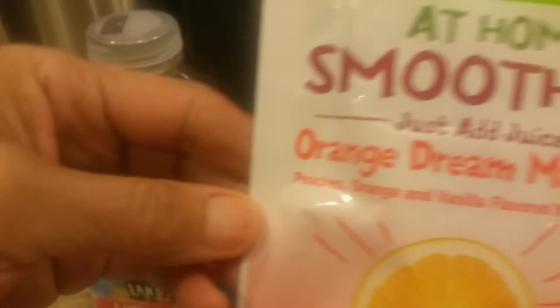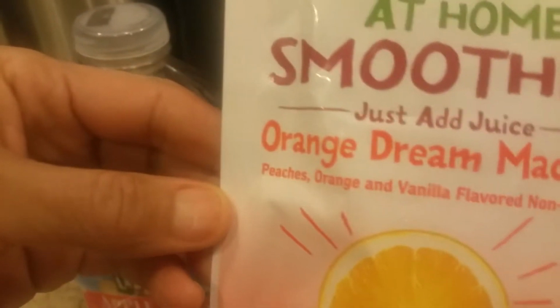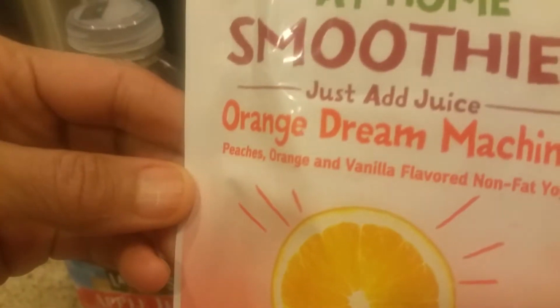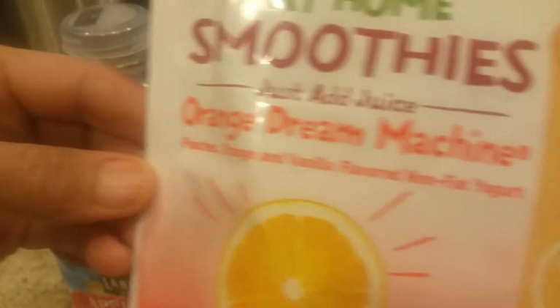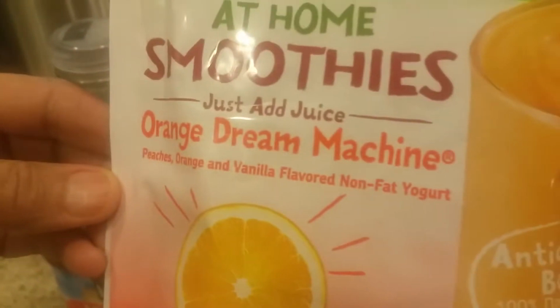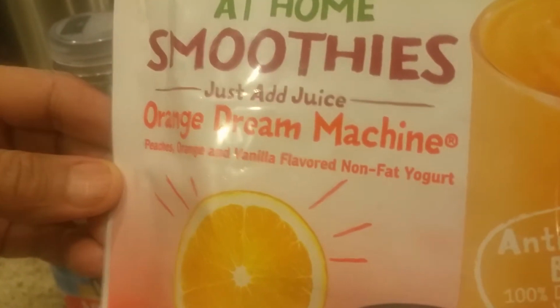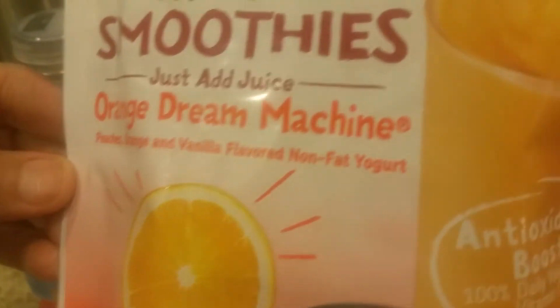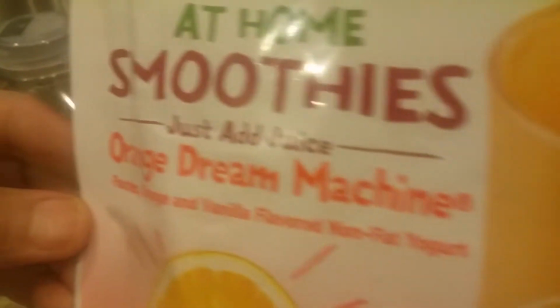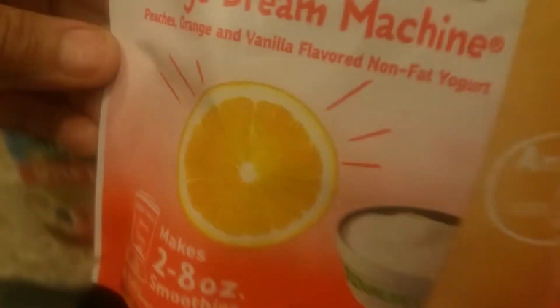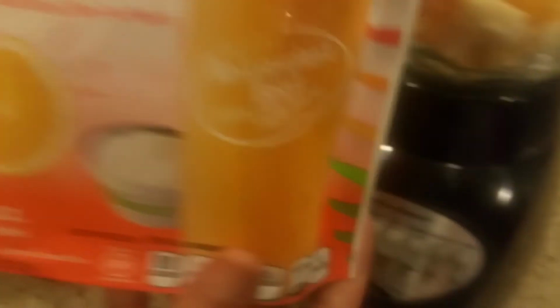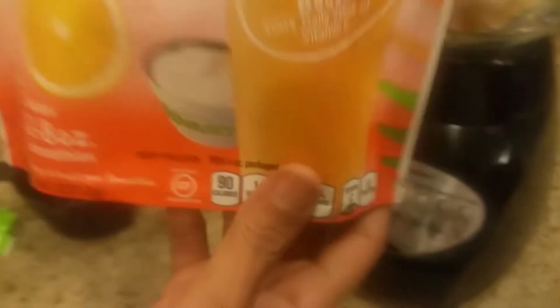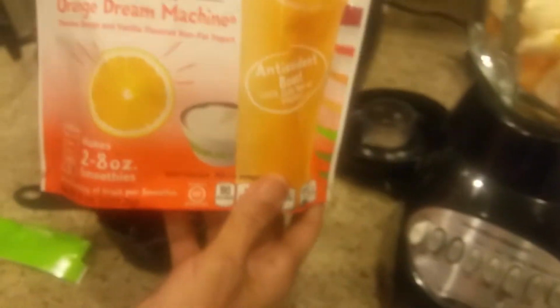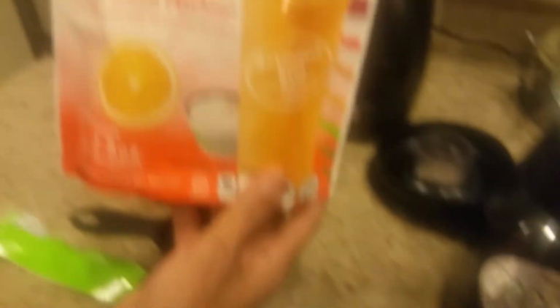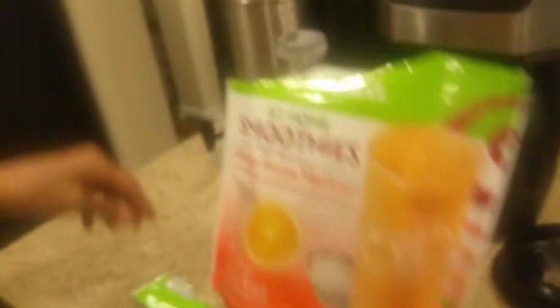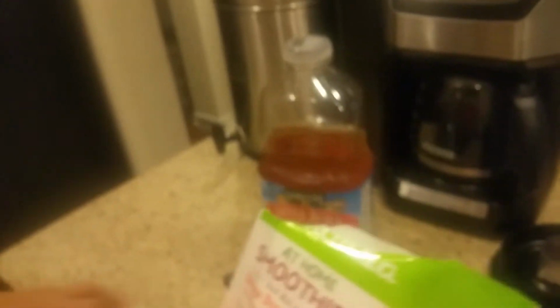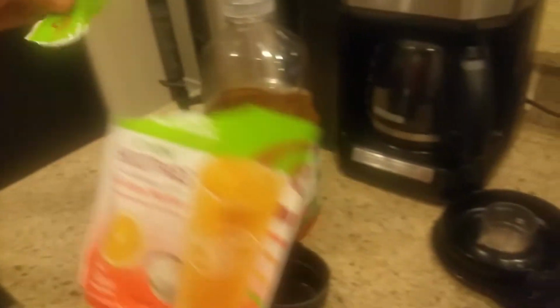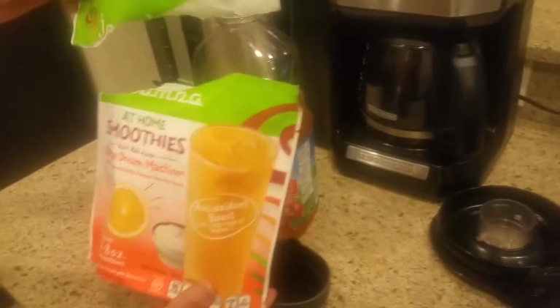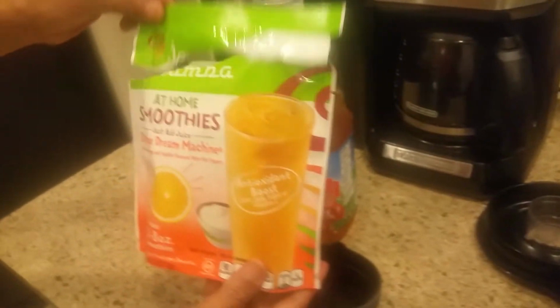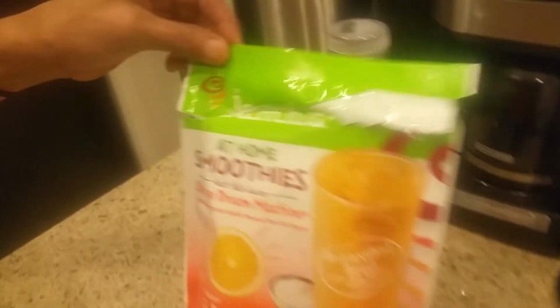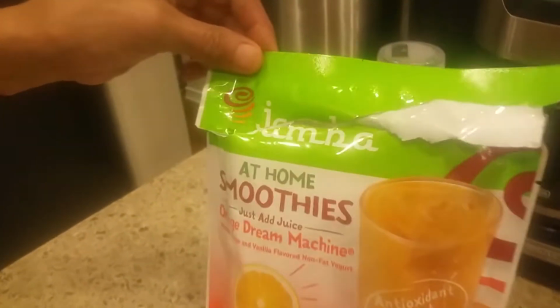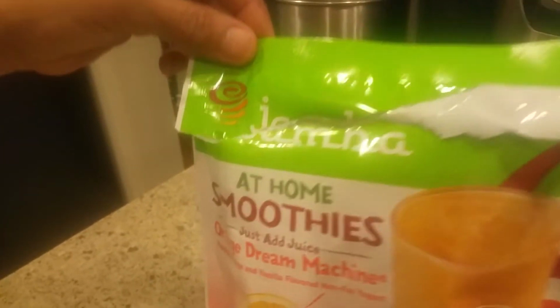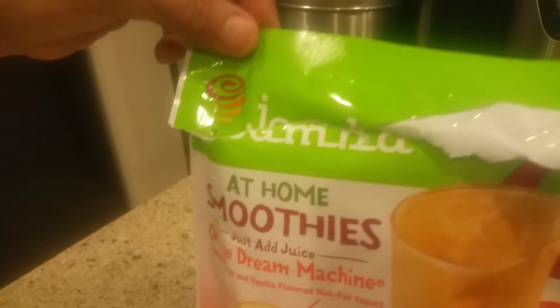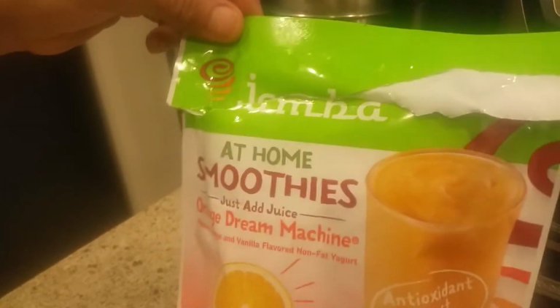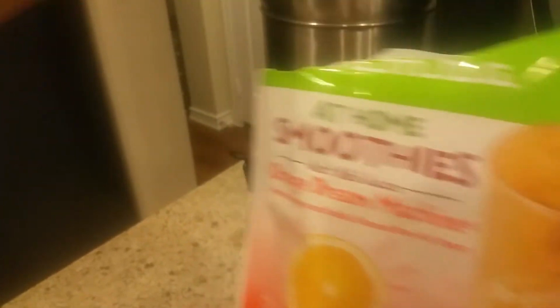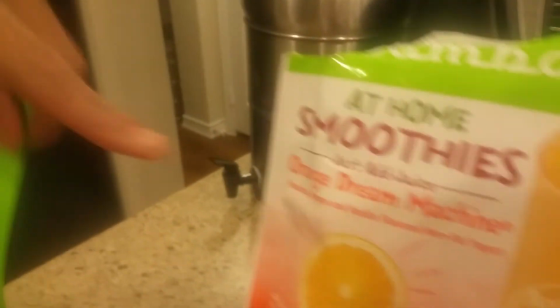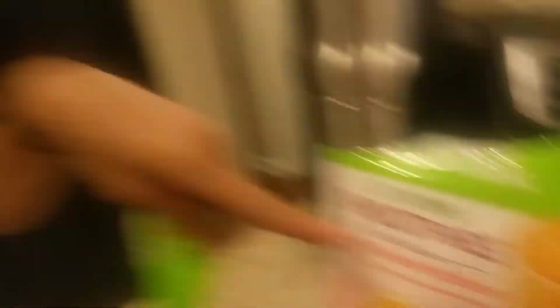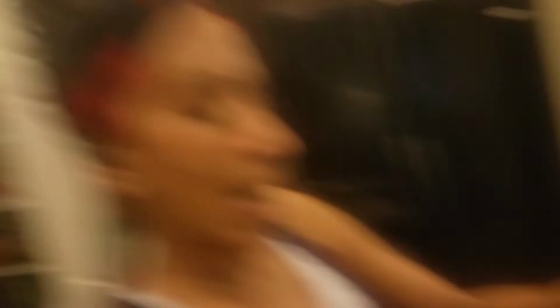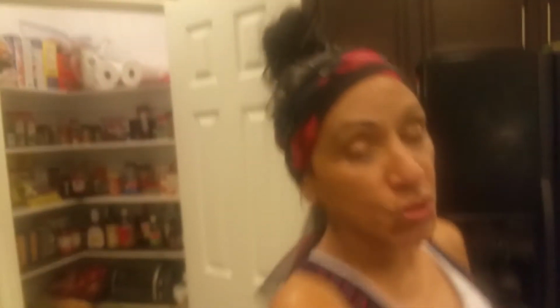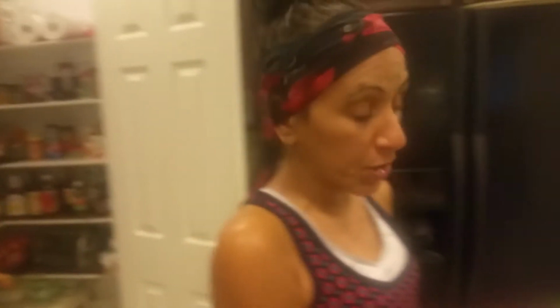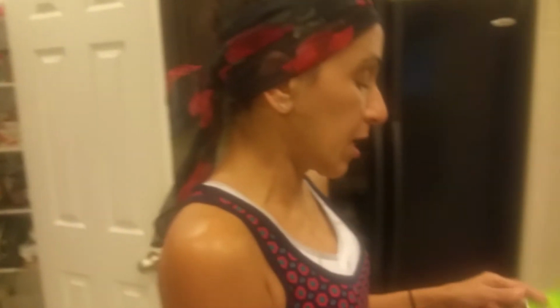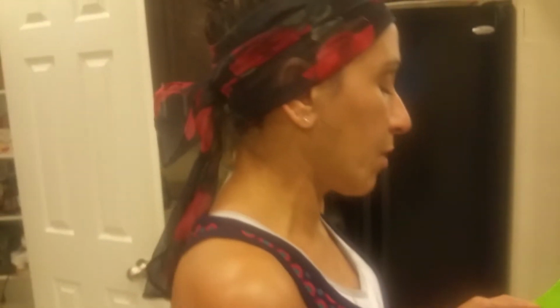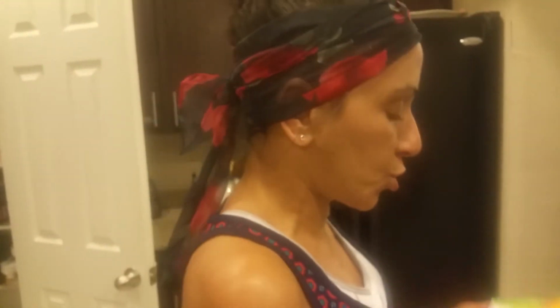Peaches, orange, and vanilla flavored — not that yogurt. And it says when you see it at the supermarket, it's from Jamba, okay? From Jamba, and it says at-home smoothies. And all this juice.